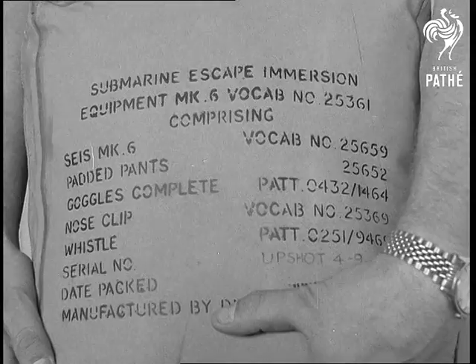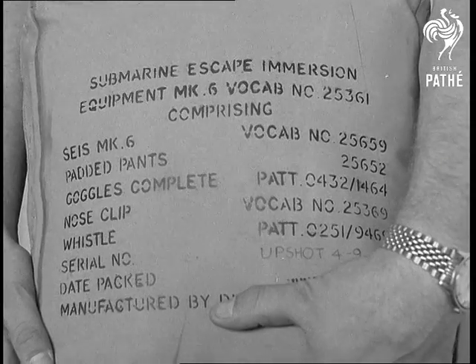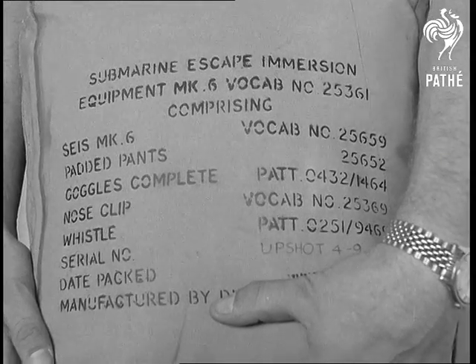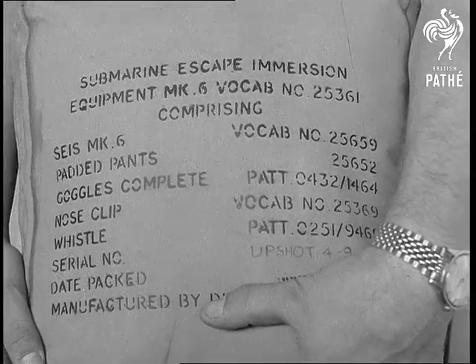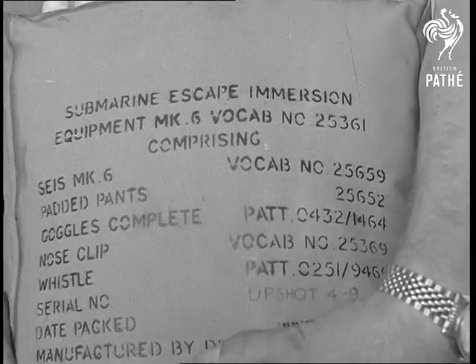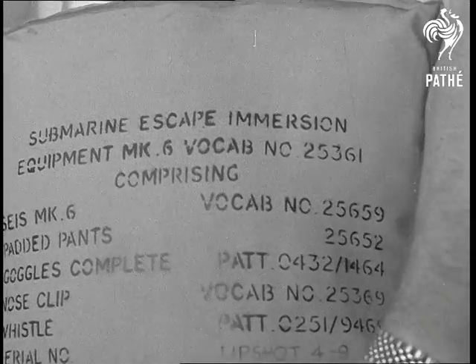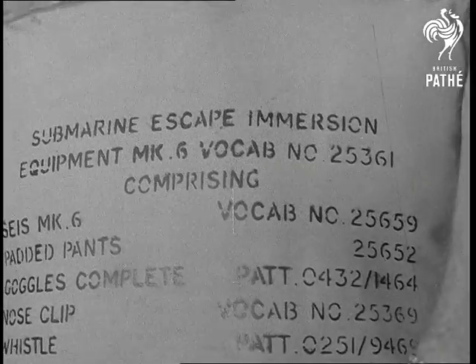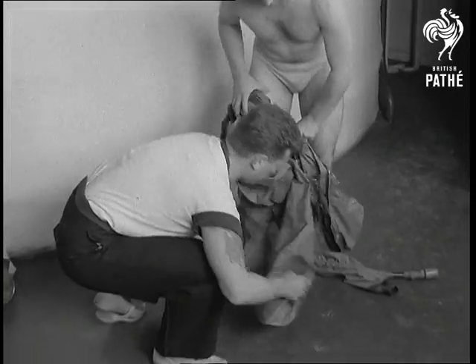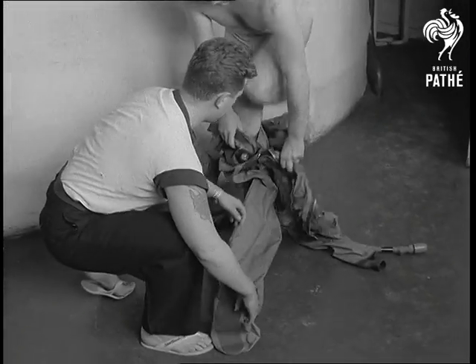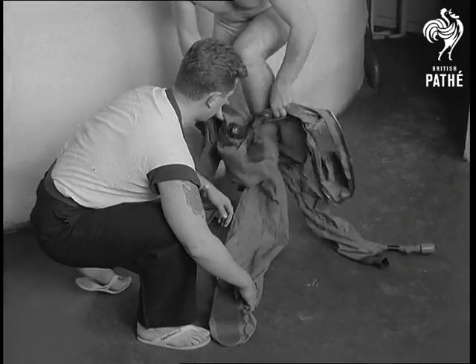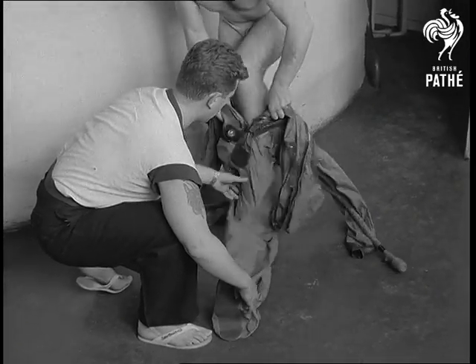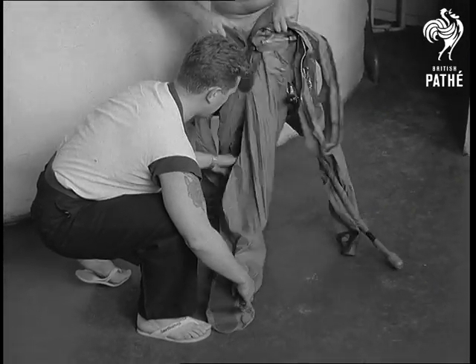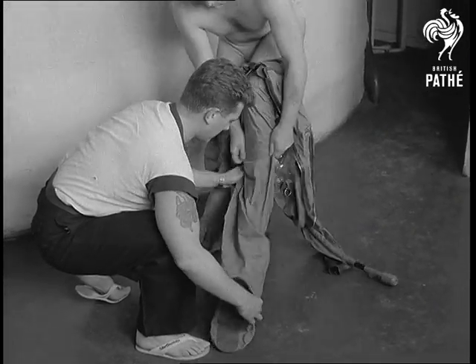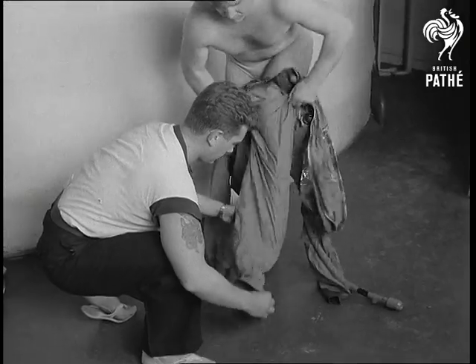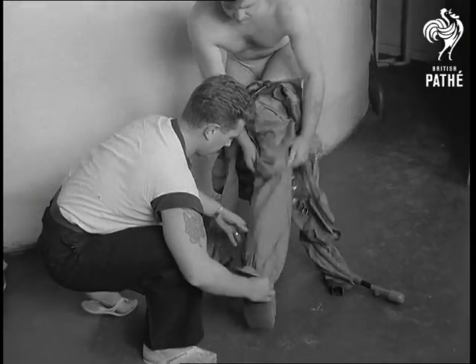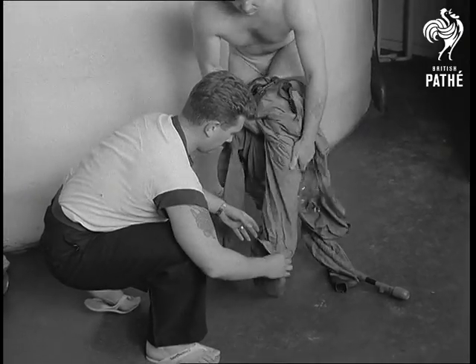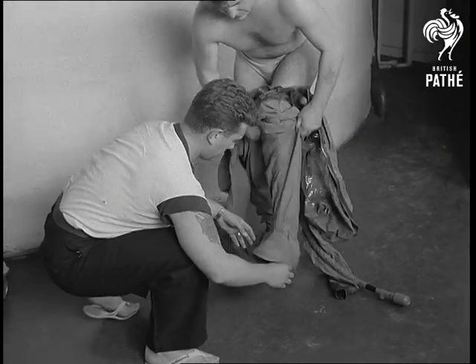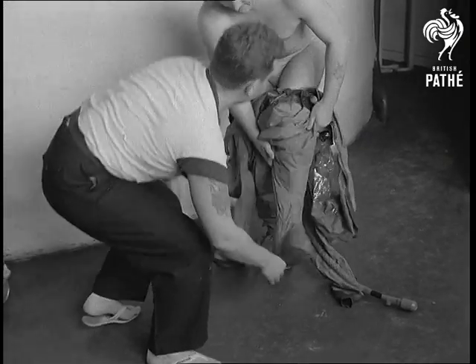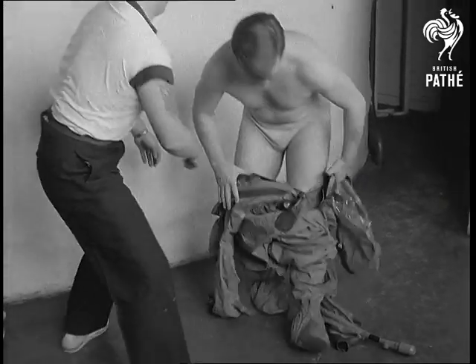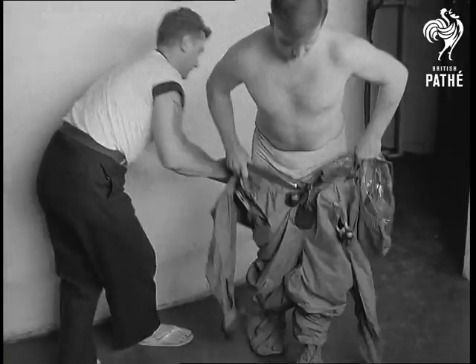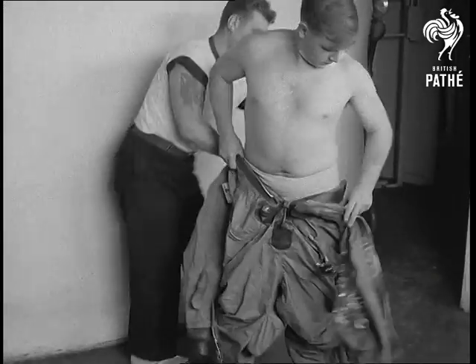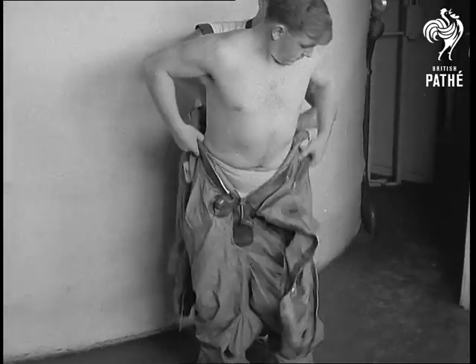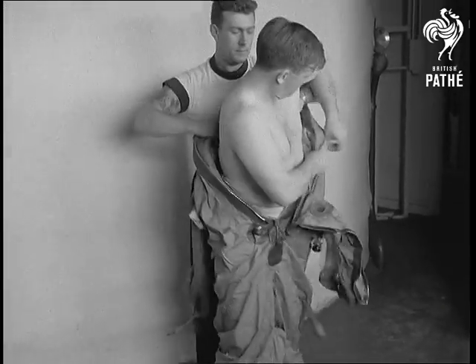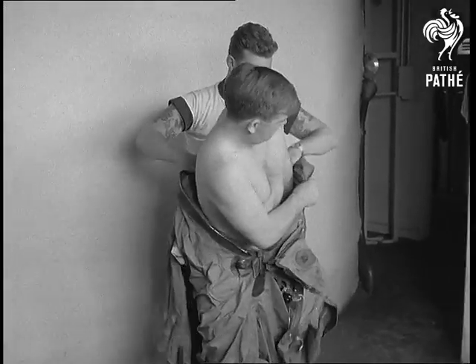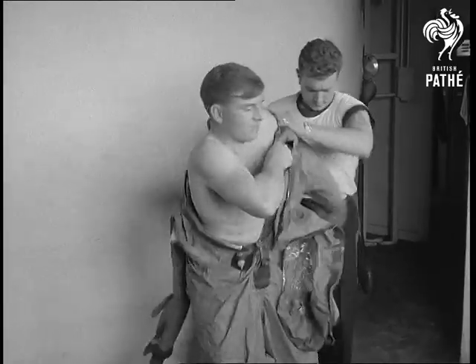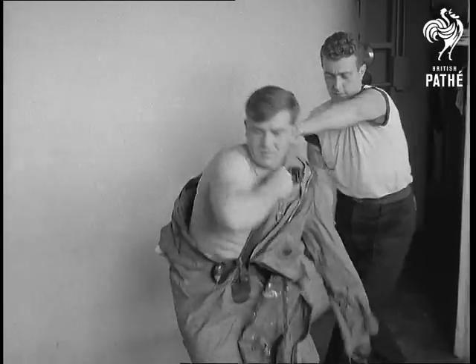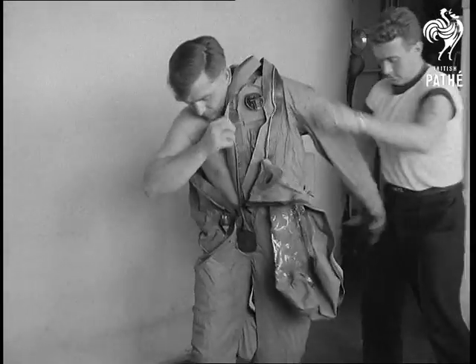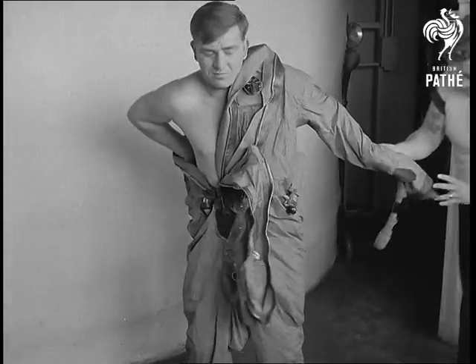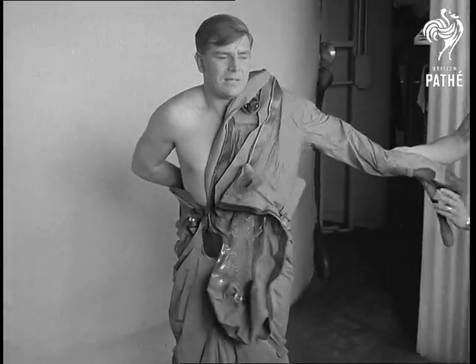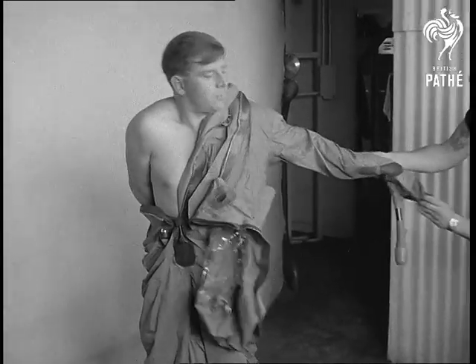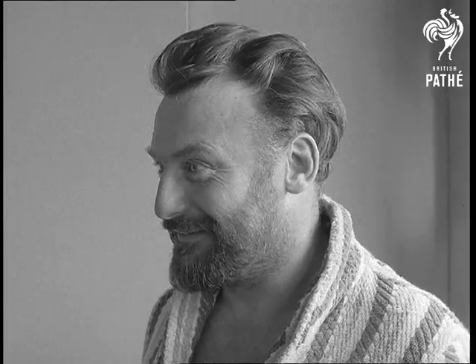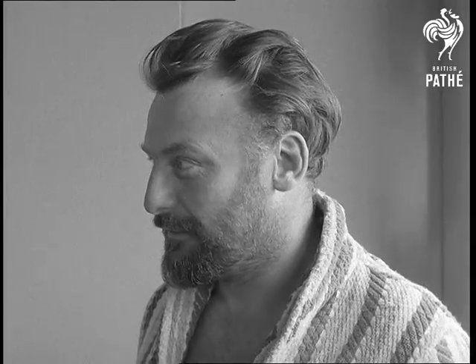It easily packs into quite a small bag, the new type survival suit for submarine sailors. They're taught how to use it at the Gosport depot HMS Dolphin. It's already been tested at depths of 500 feet off Malta. Experts say it's the most effective safety suit so far designed.